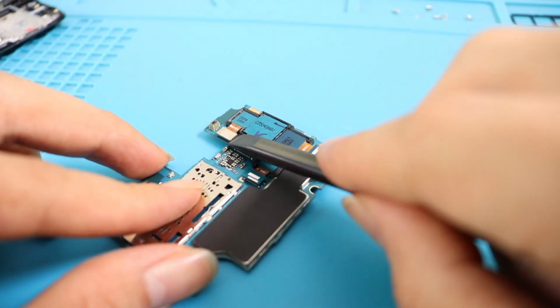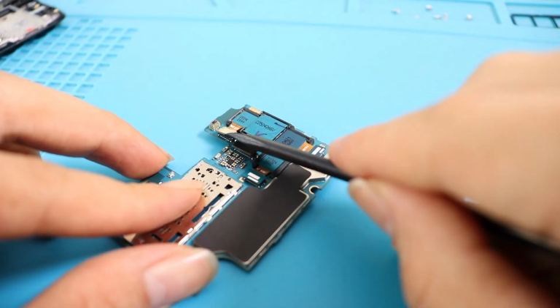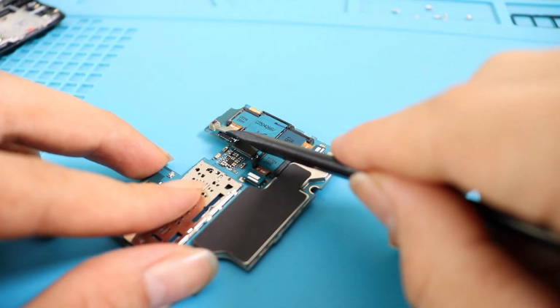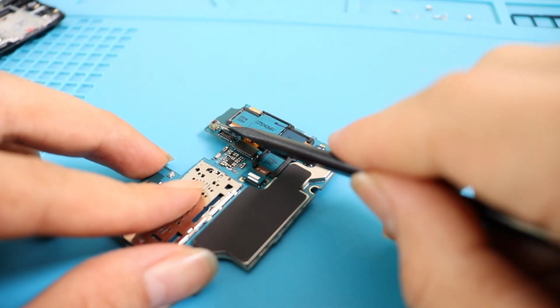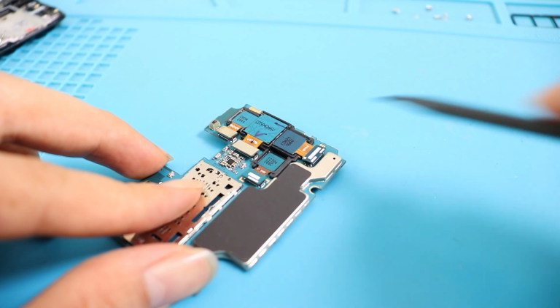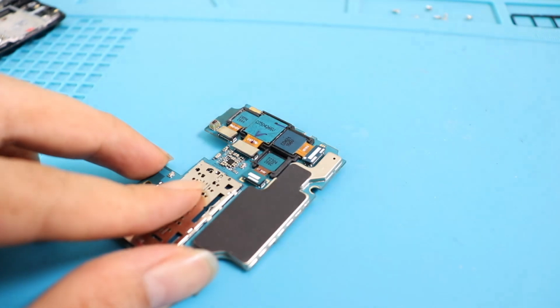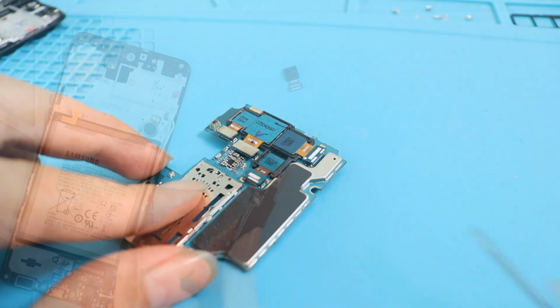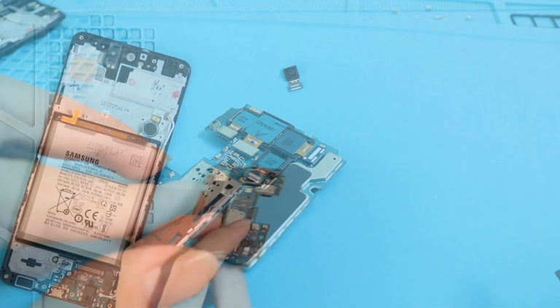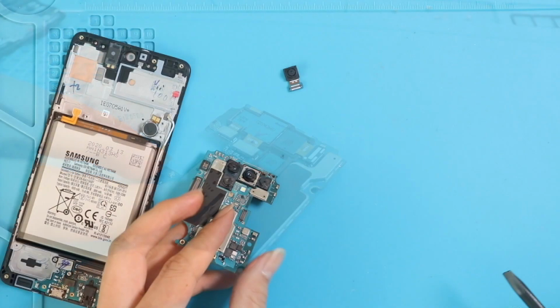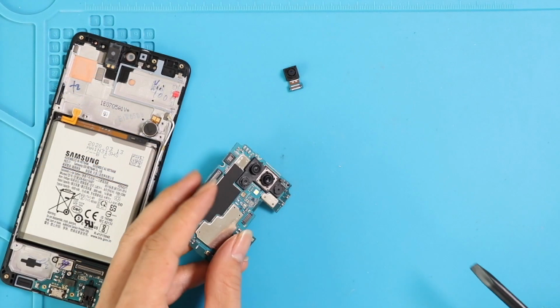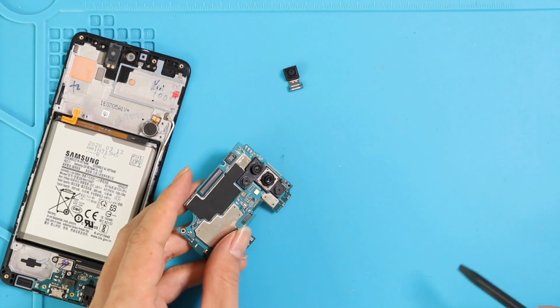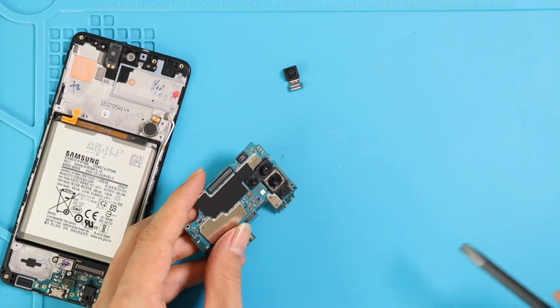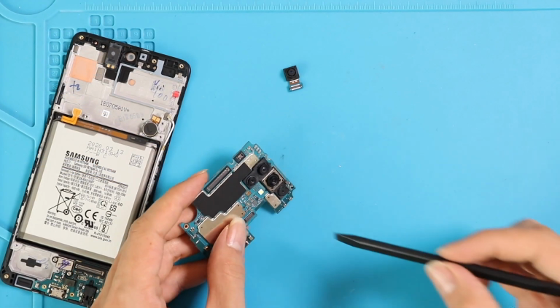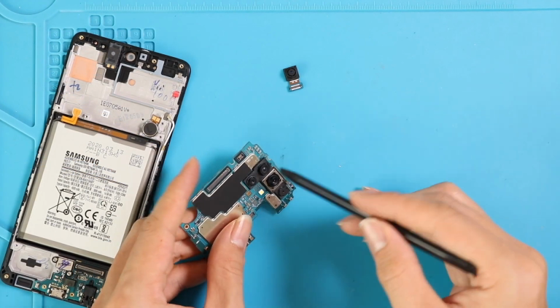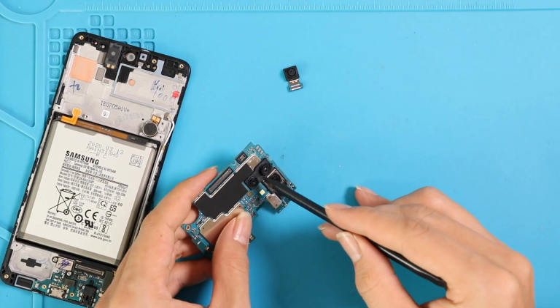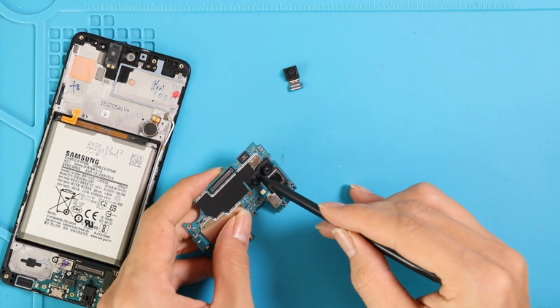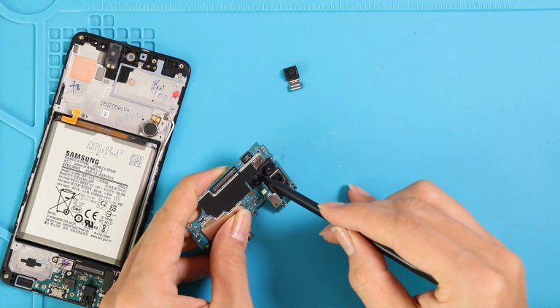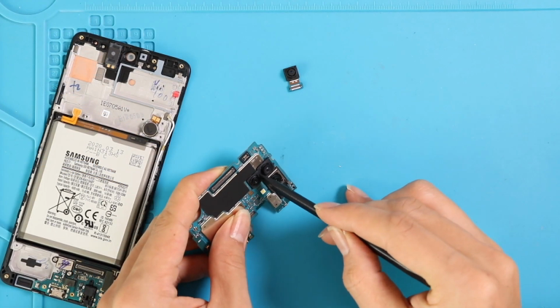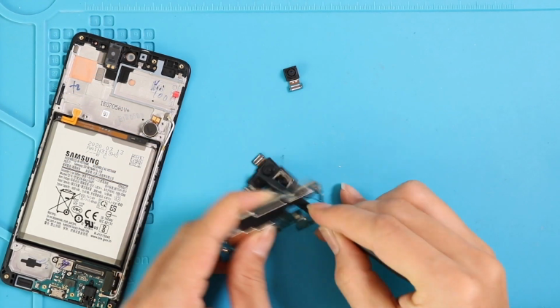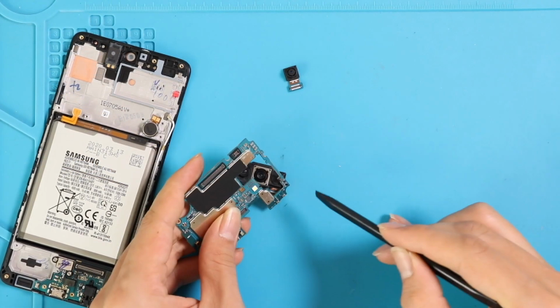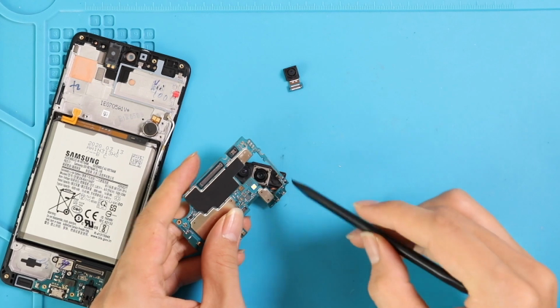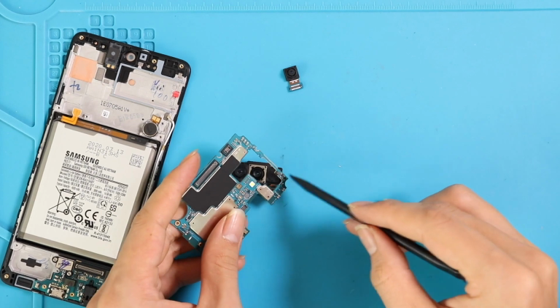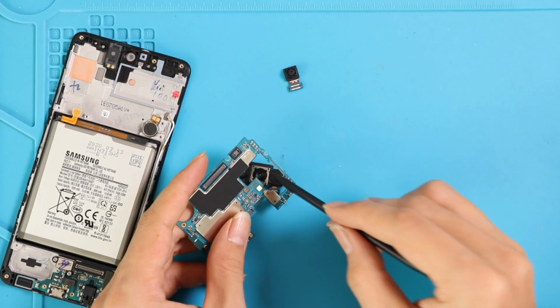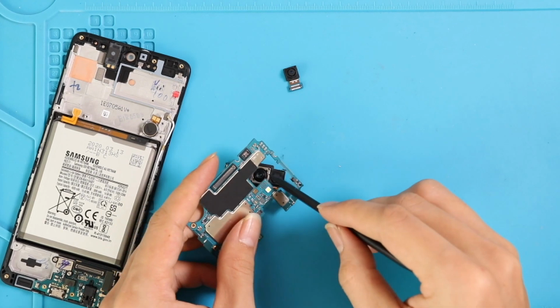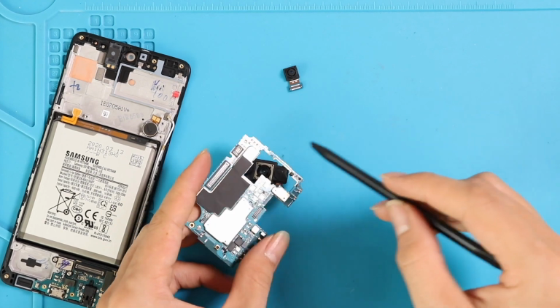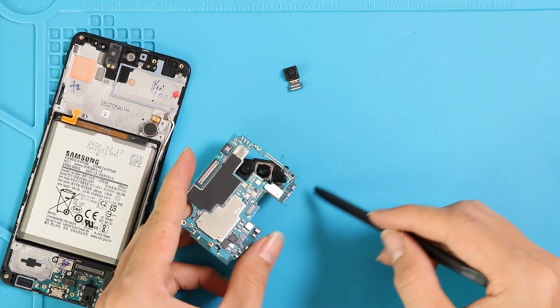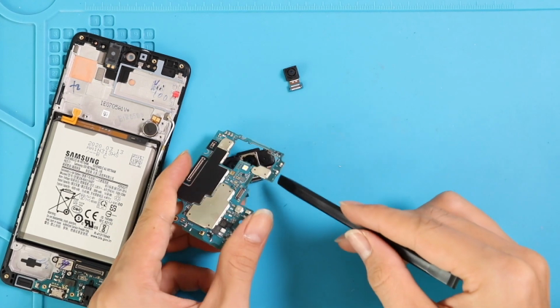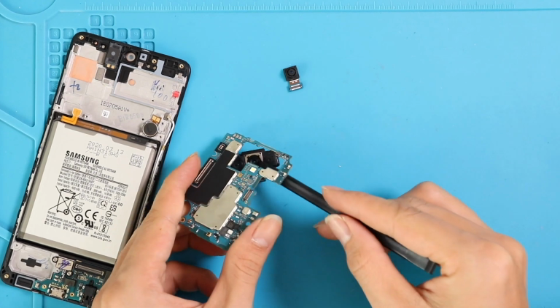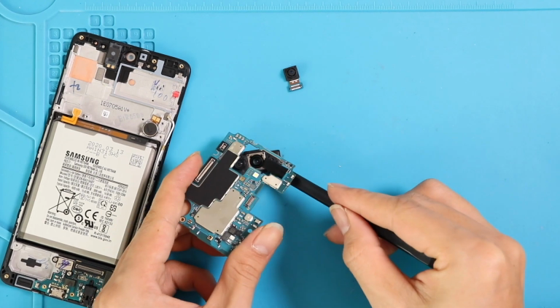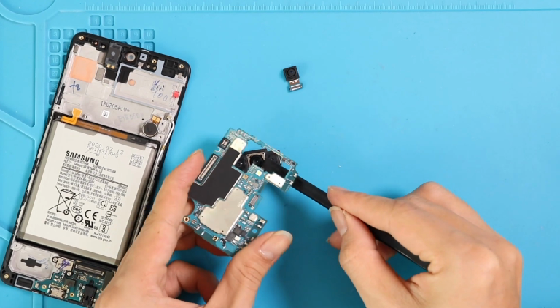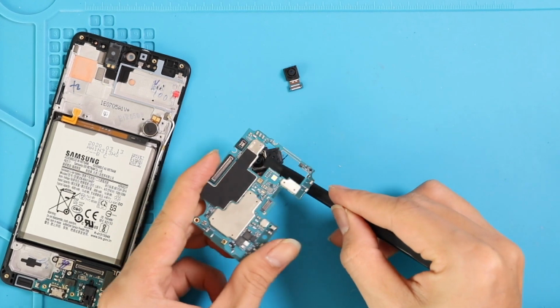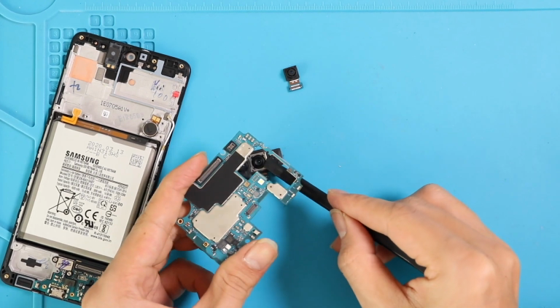Disconnect all and give a slight force to take out the camera module. Unfortunately, these four cameras cannot be replaced individually — it comes as one unit.